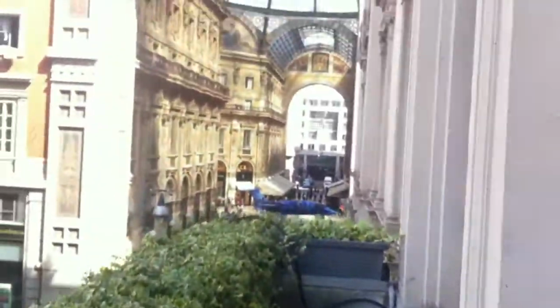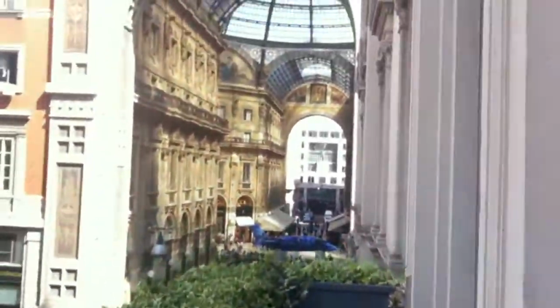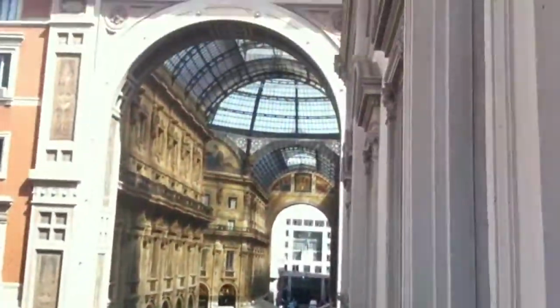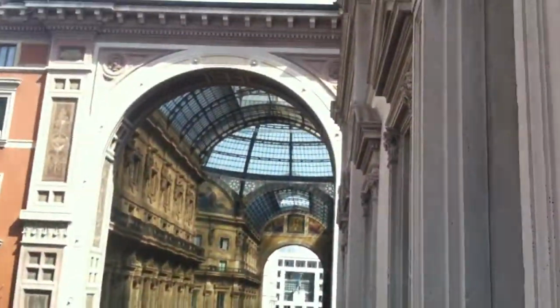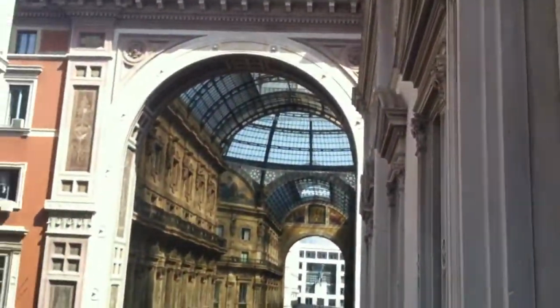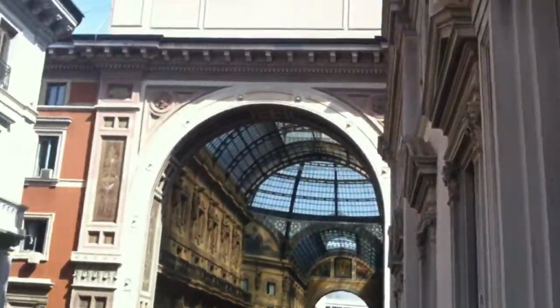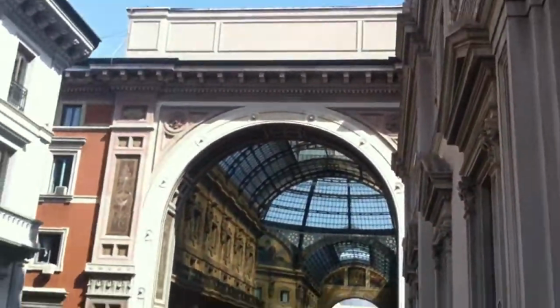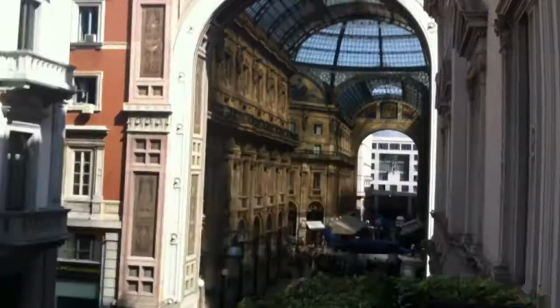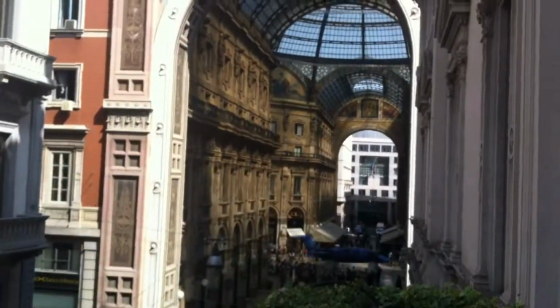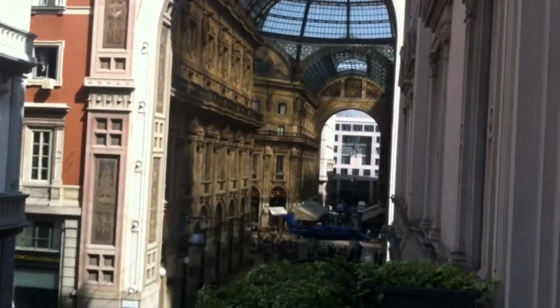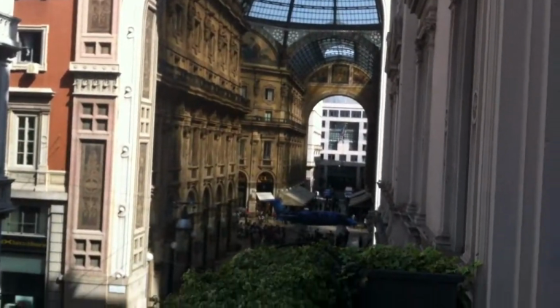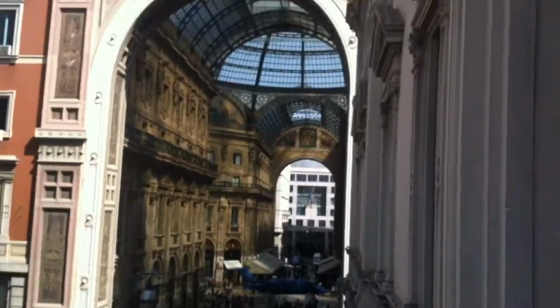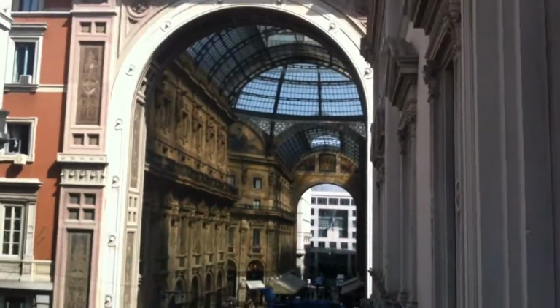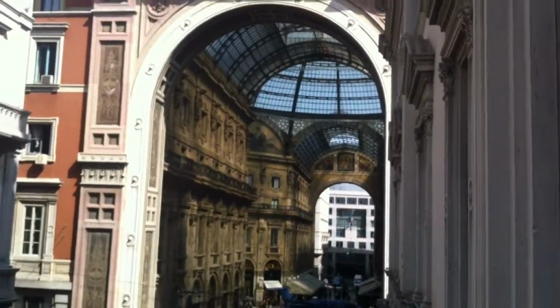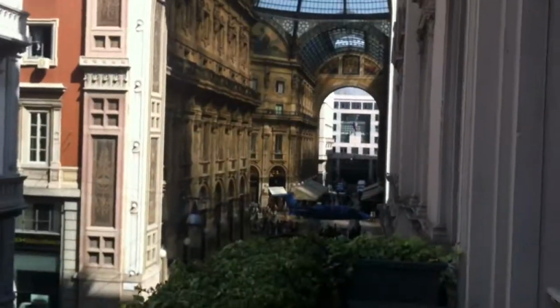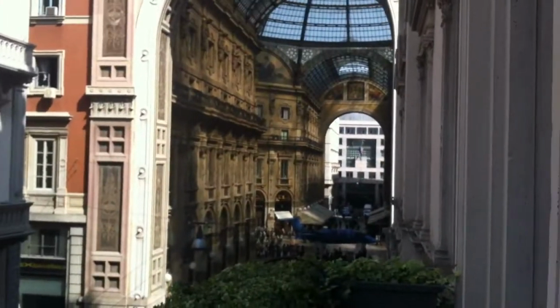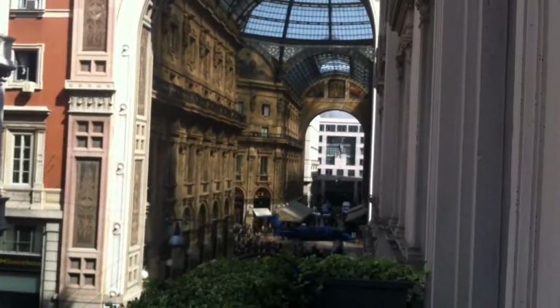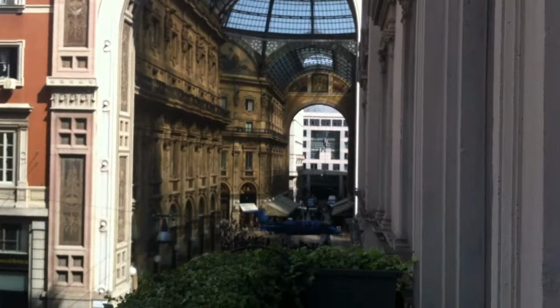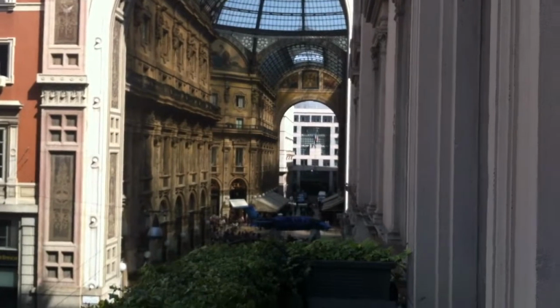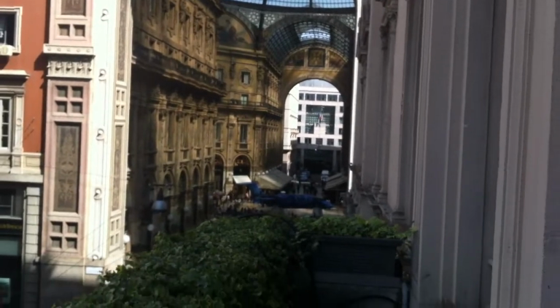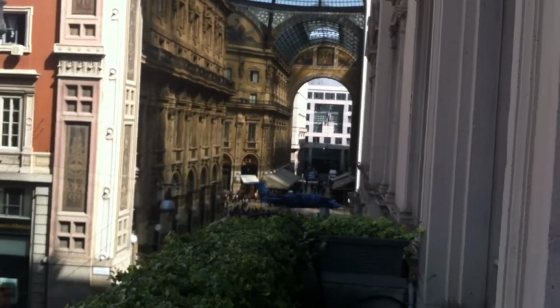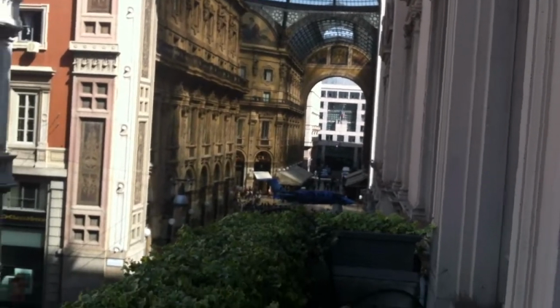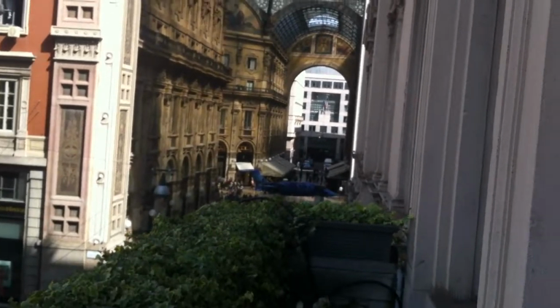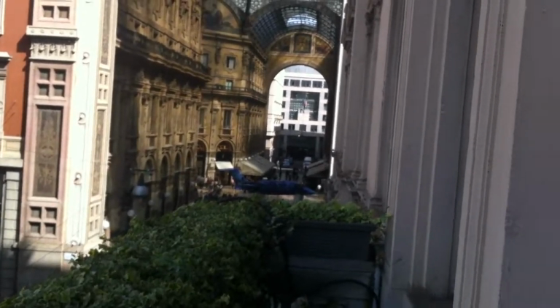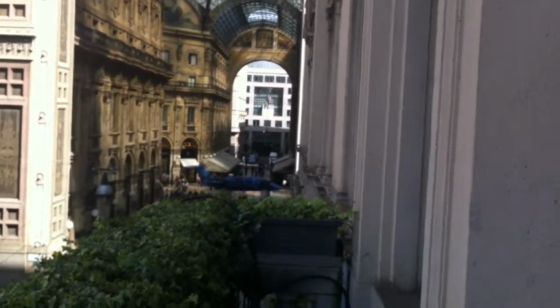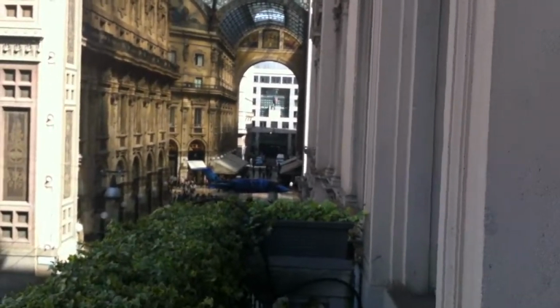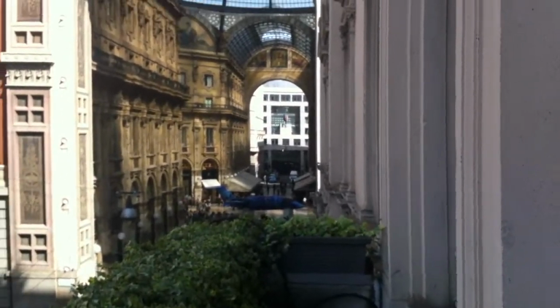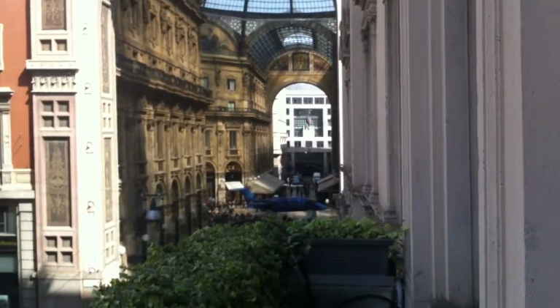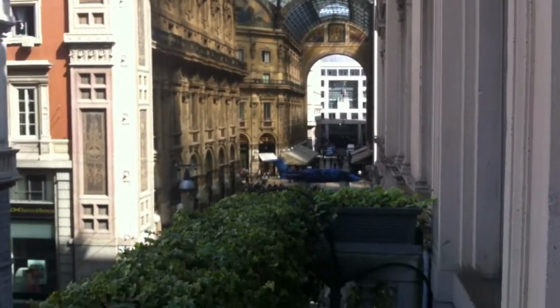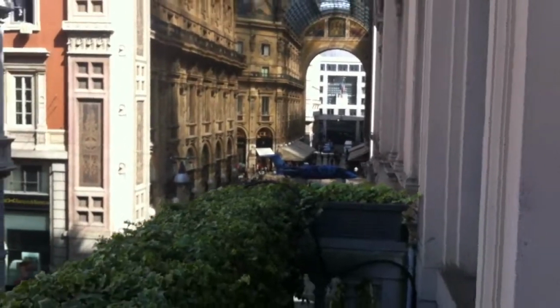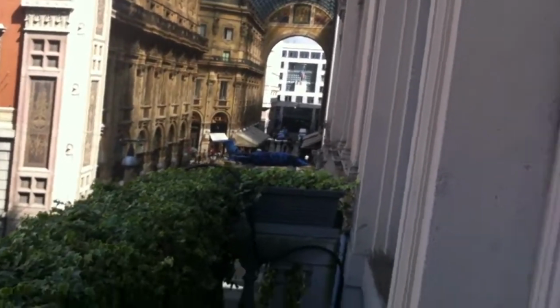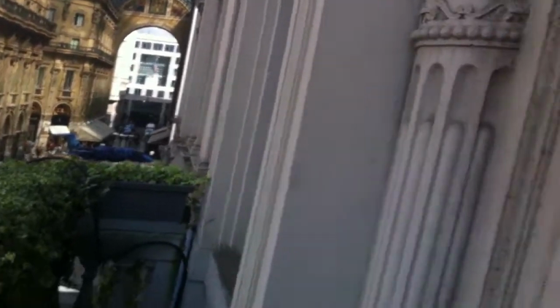And then over here — I forget what you call it — this is kind of like the world's oldest mall. Very elaborate and Italian-esque.